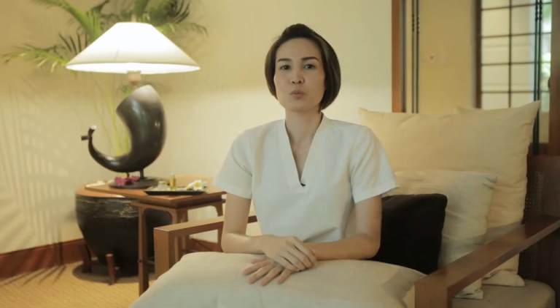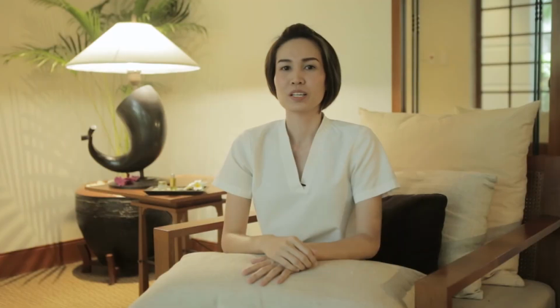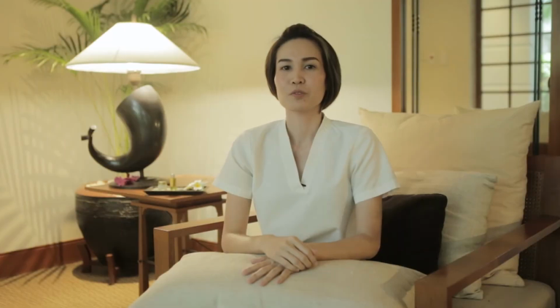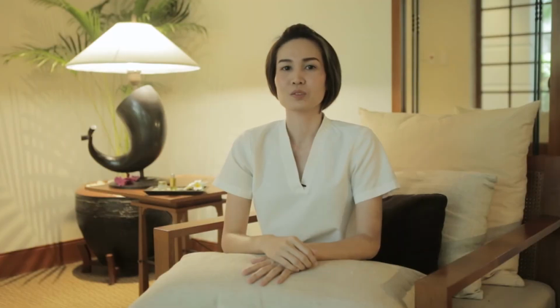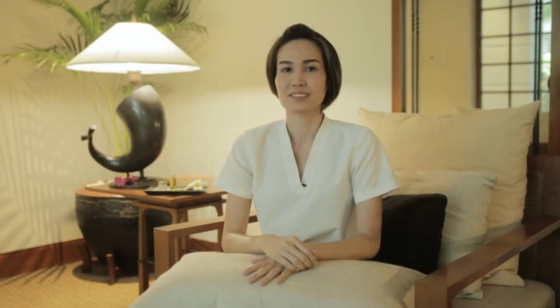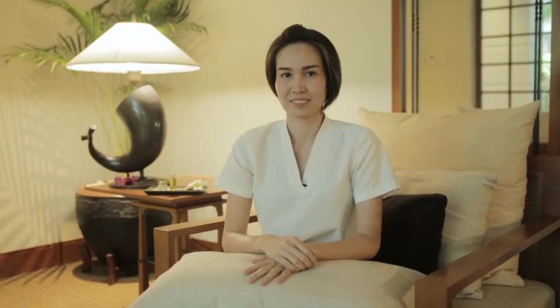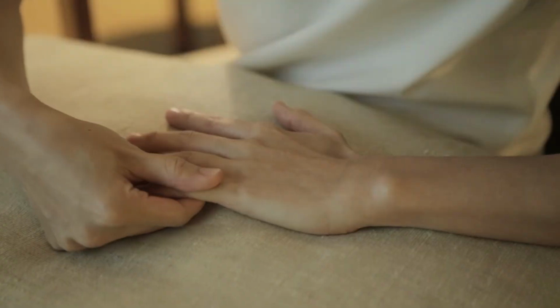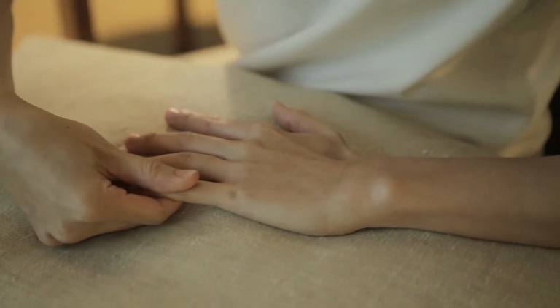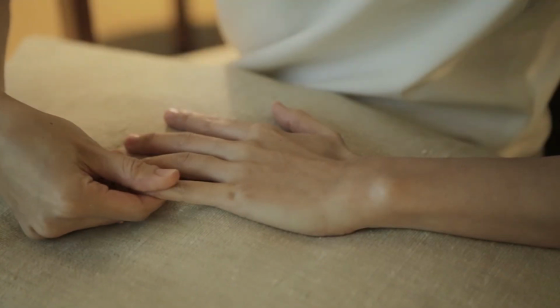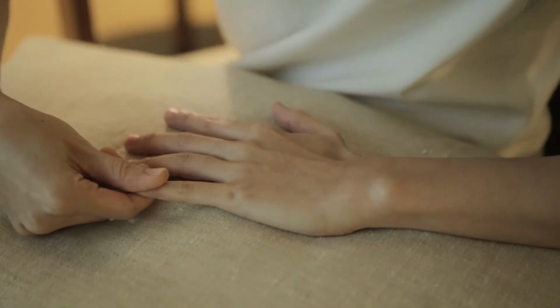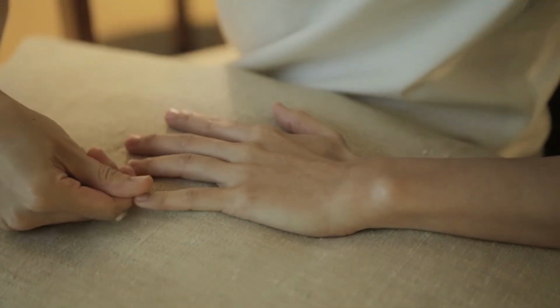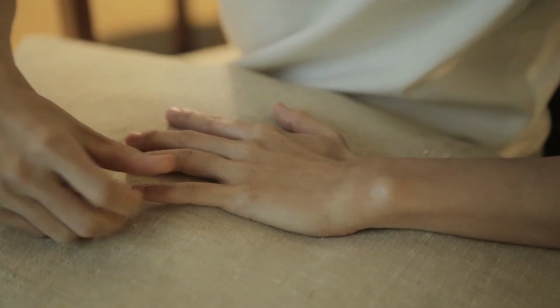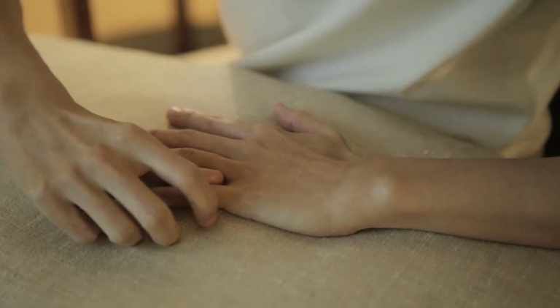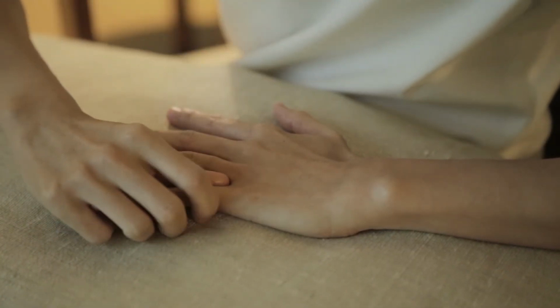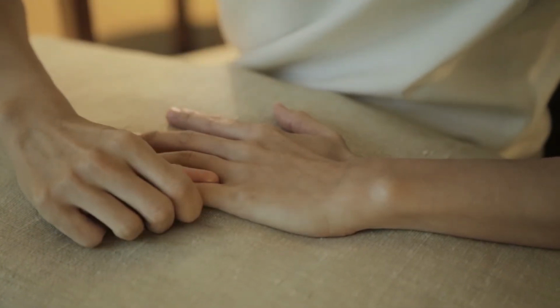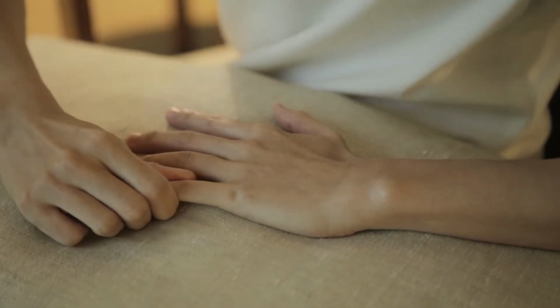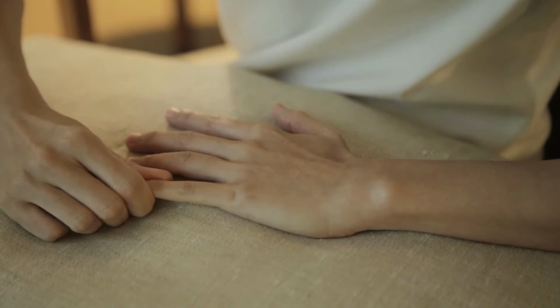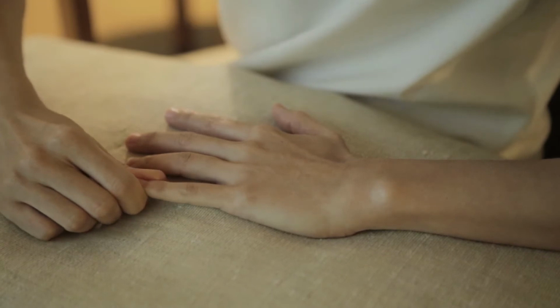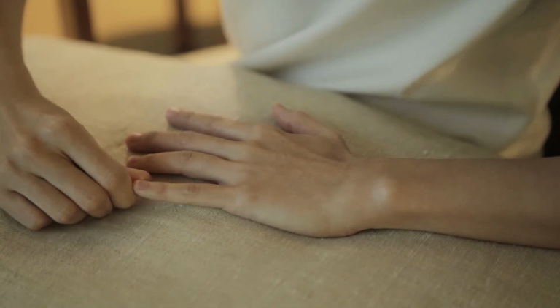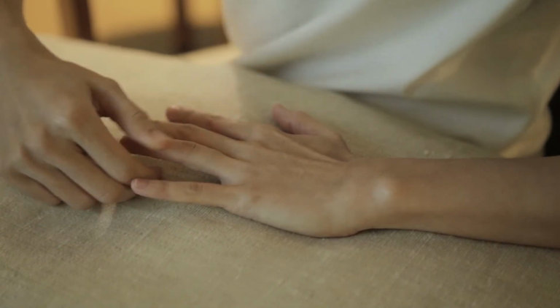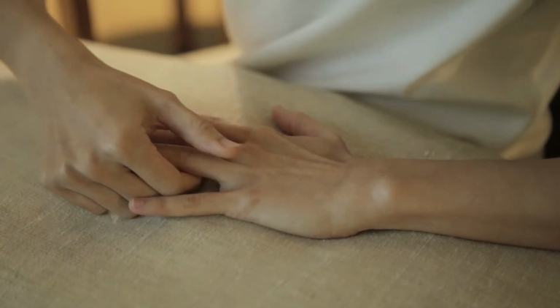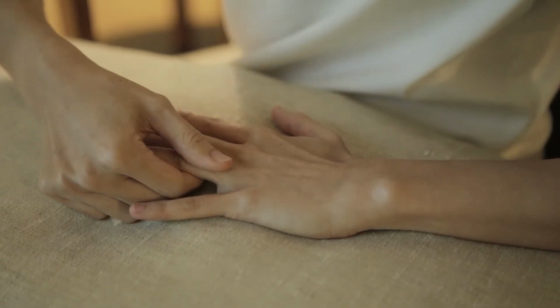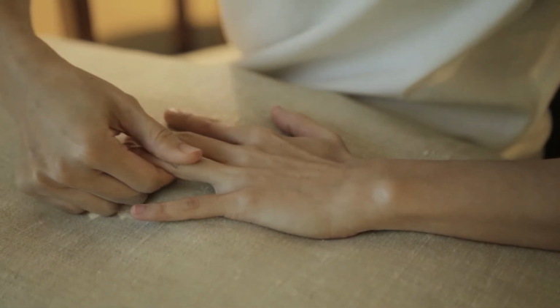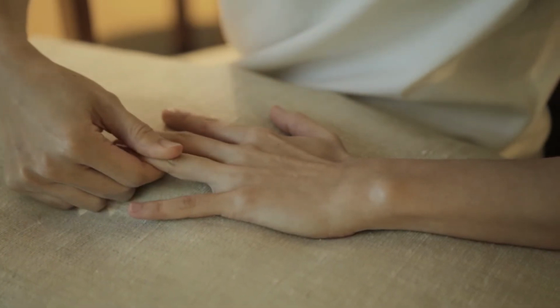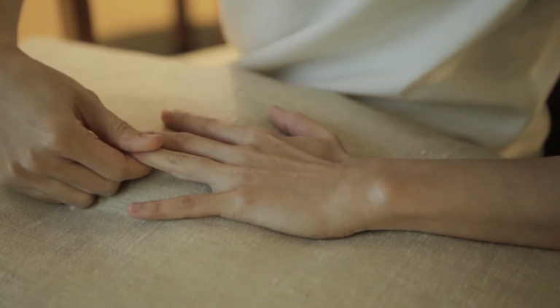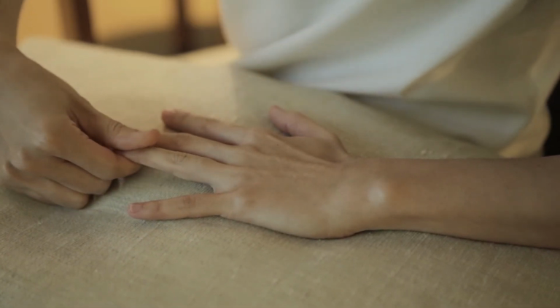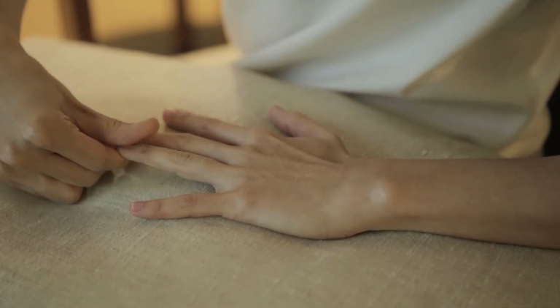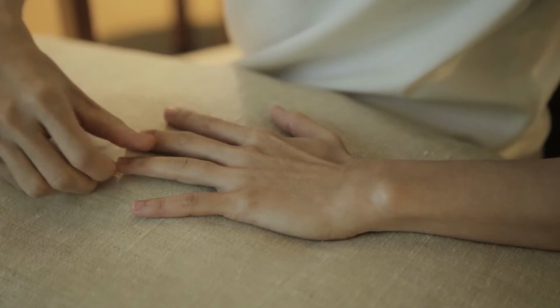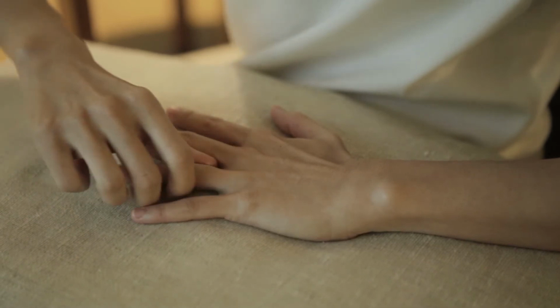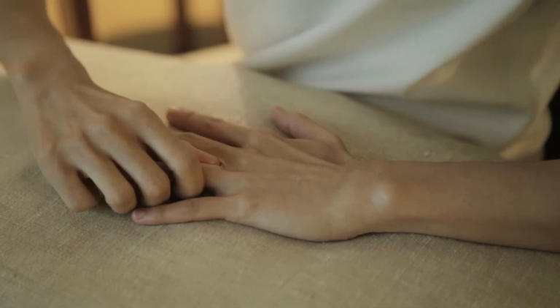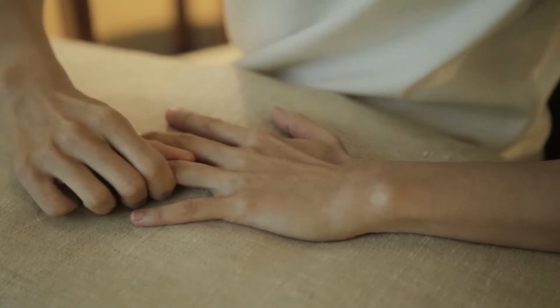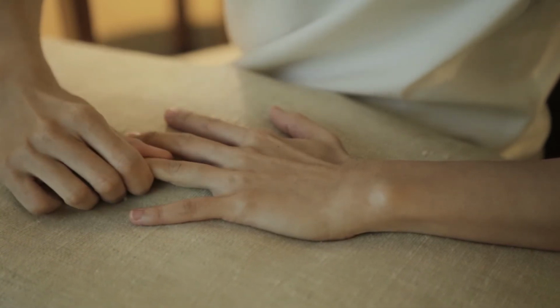First, we will be doing some finger stretching. Pull the finger like this and like this. You should repeat on each finger. This helps with stretching and if you have stiff fingers.